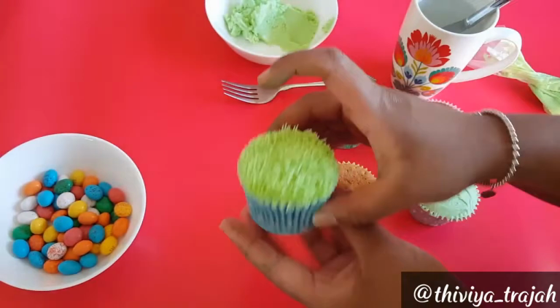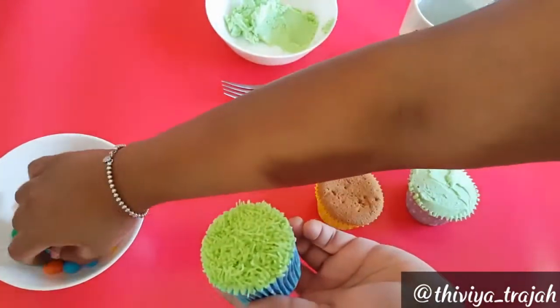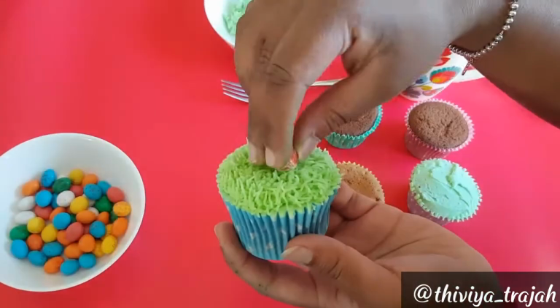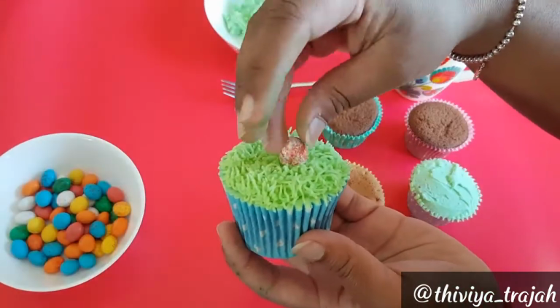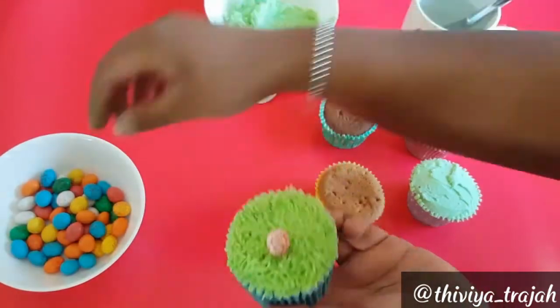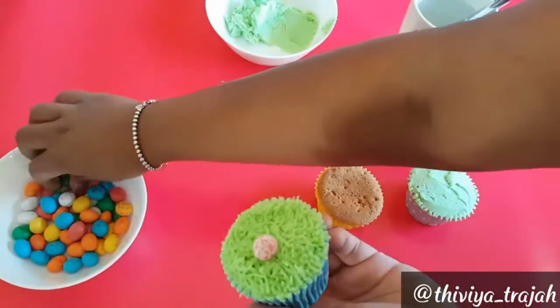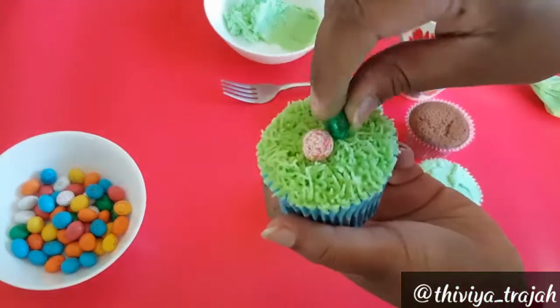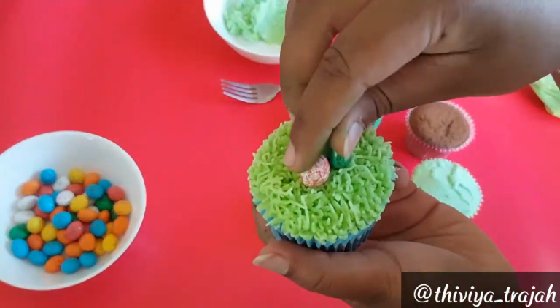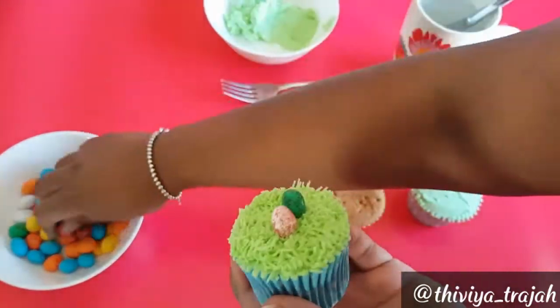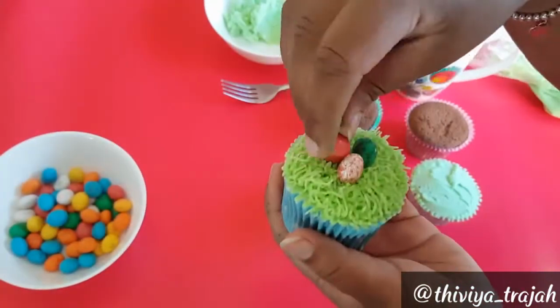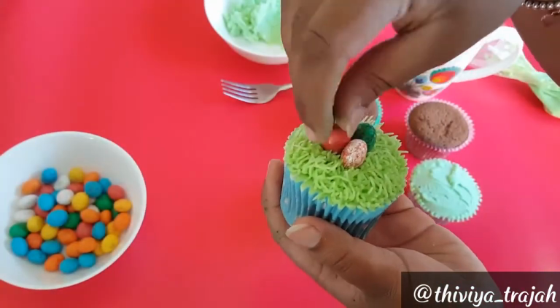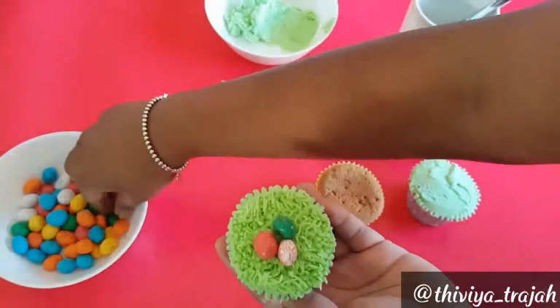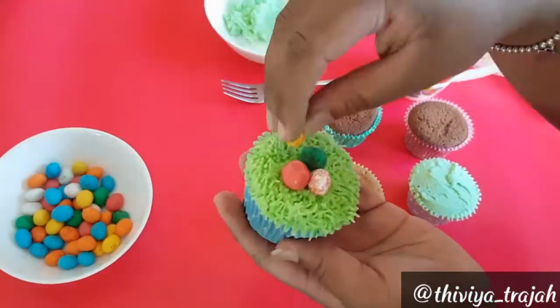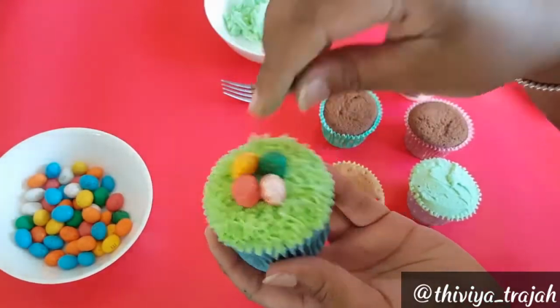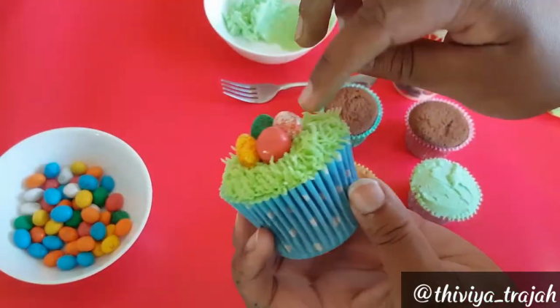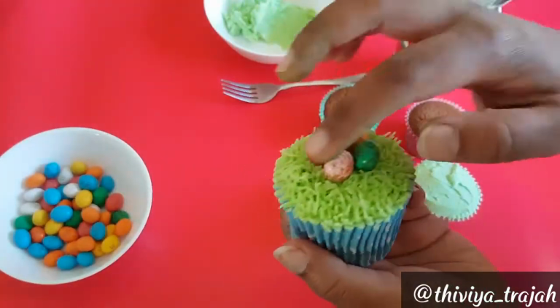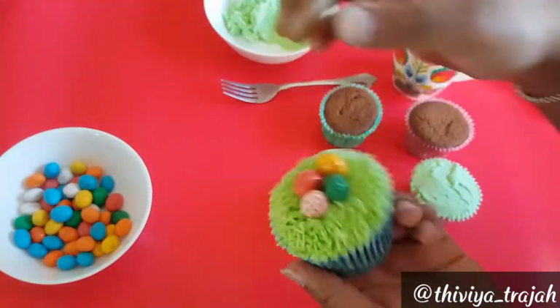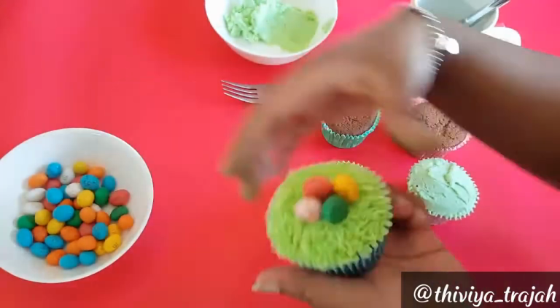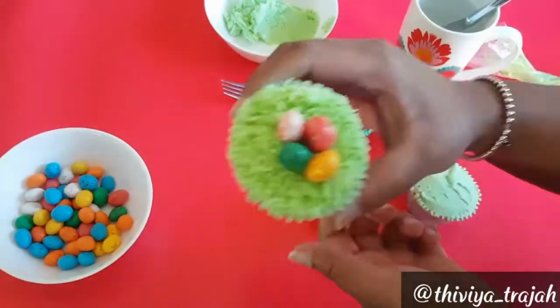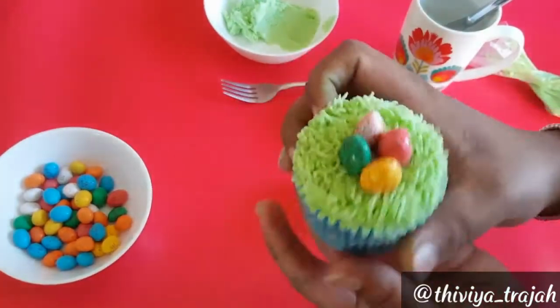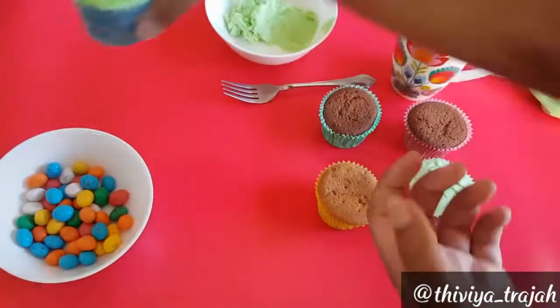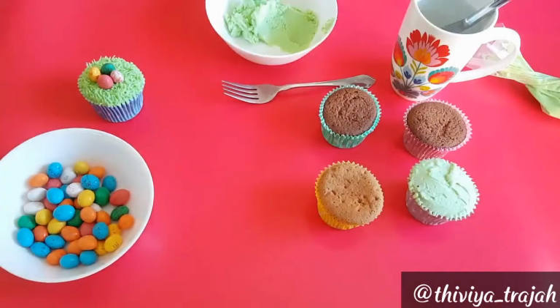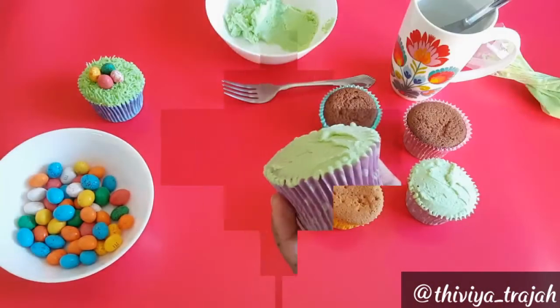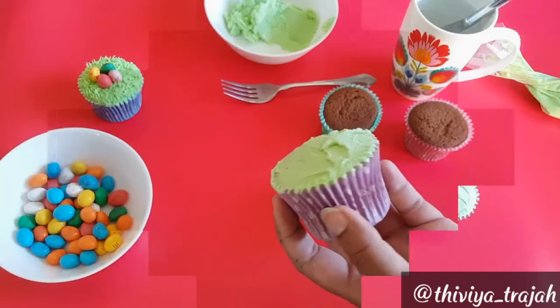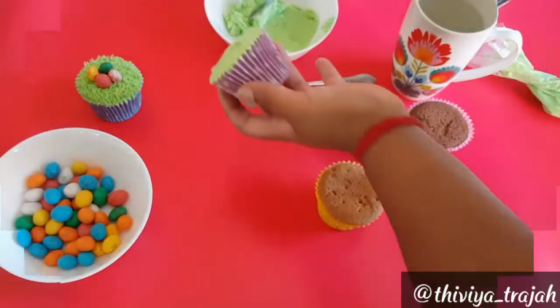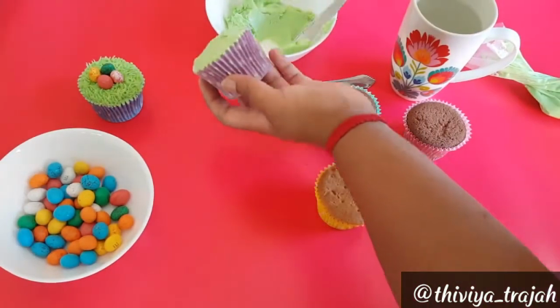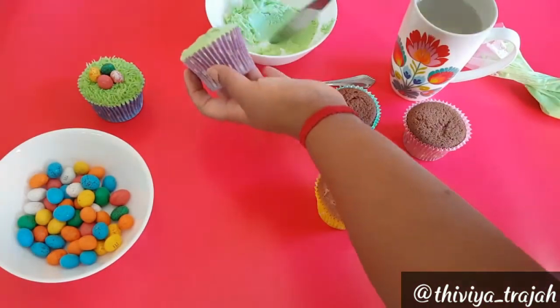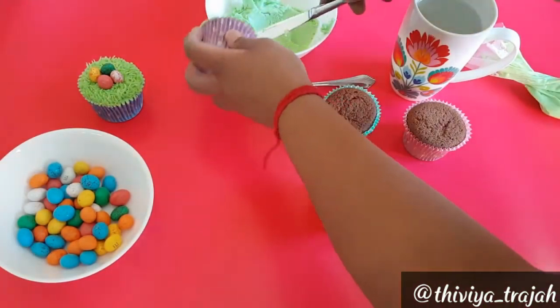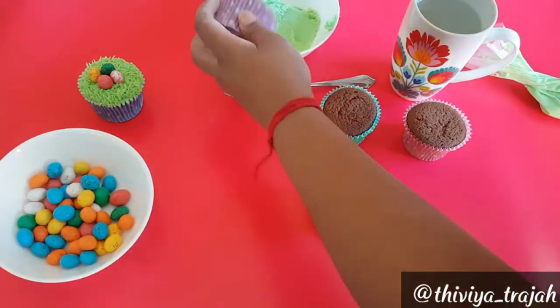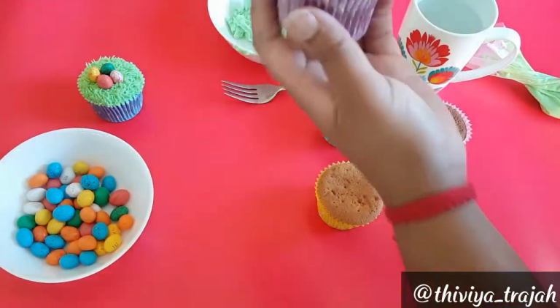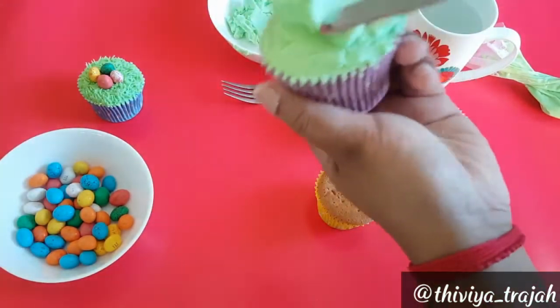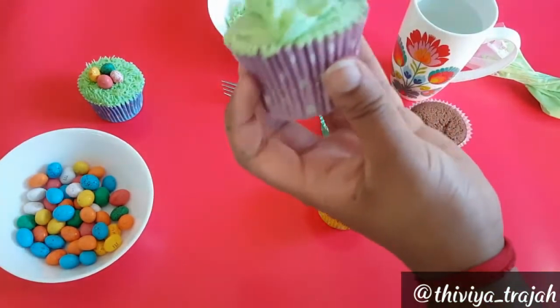Here I'm just using some candy coated Easter eggs — these are the M&M range that I got at my local supermarket. You can also use milk chocolate eggs, but I thought these ones would give a nice colourful effect.